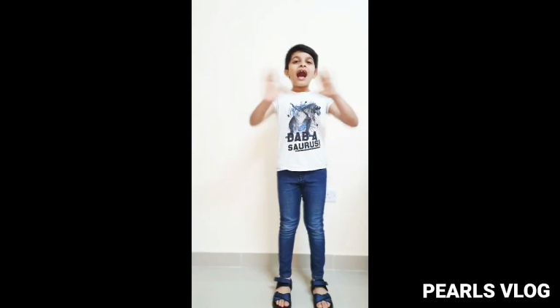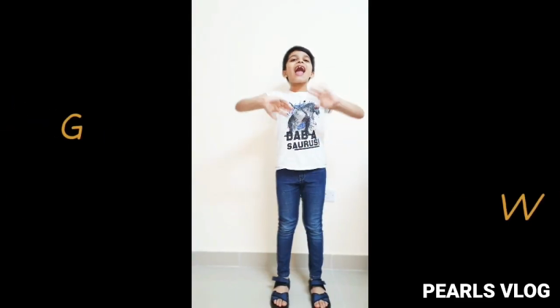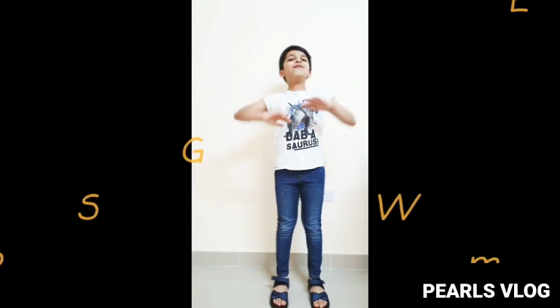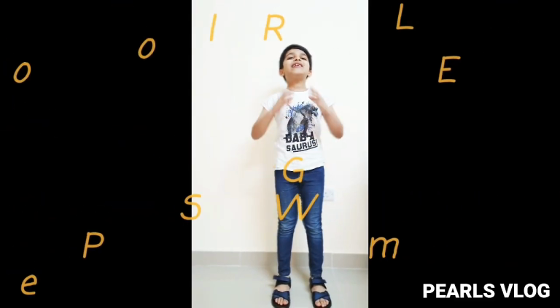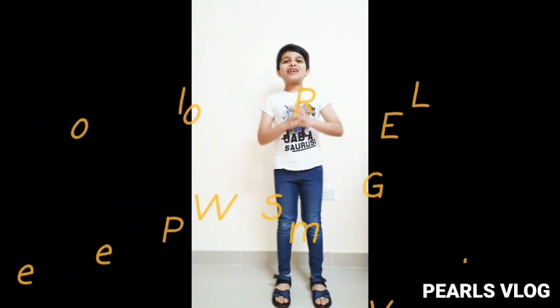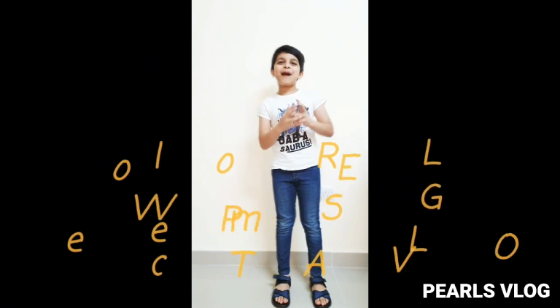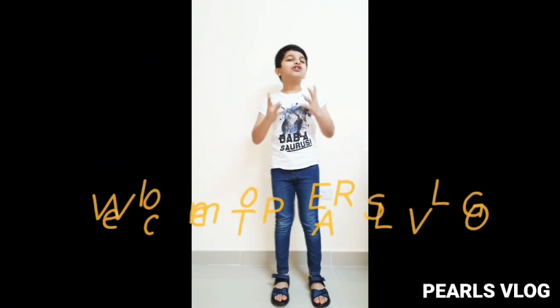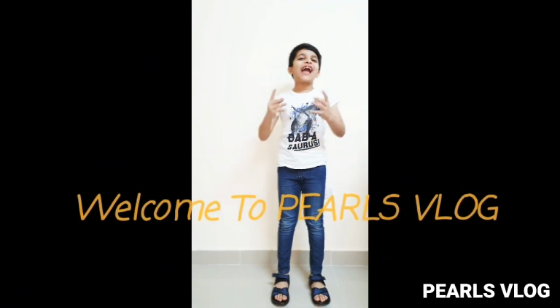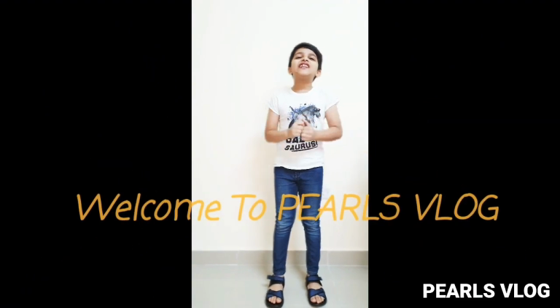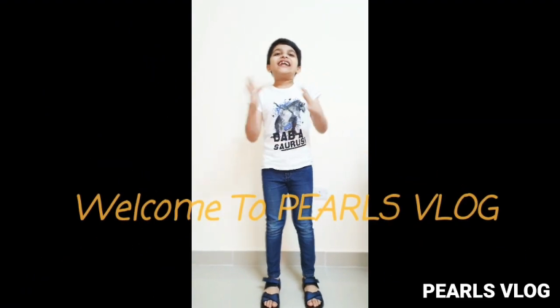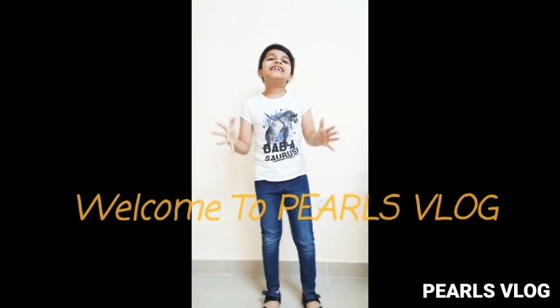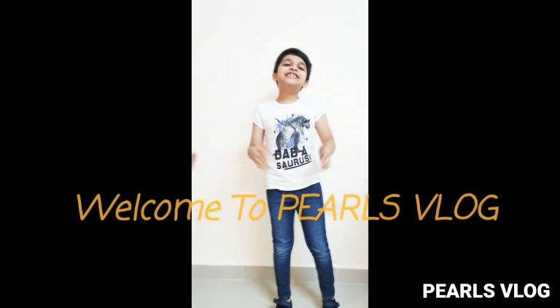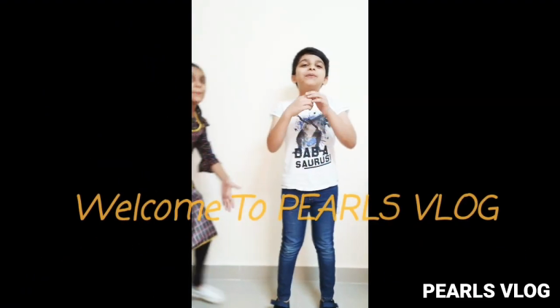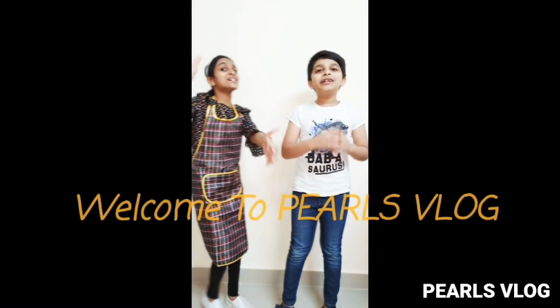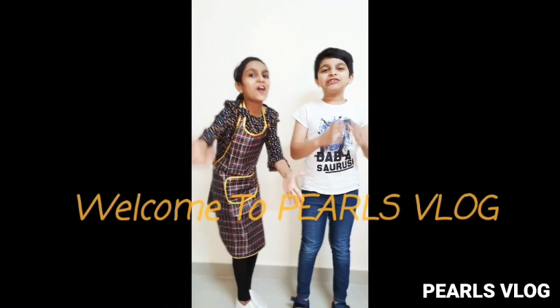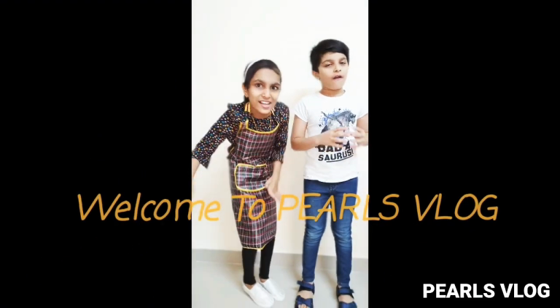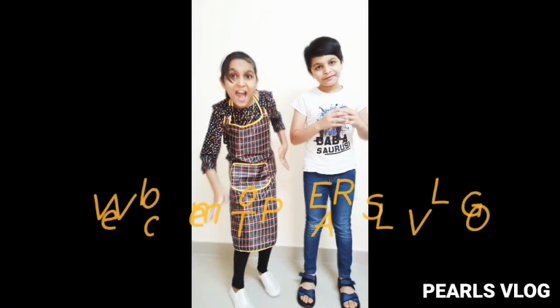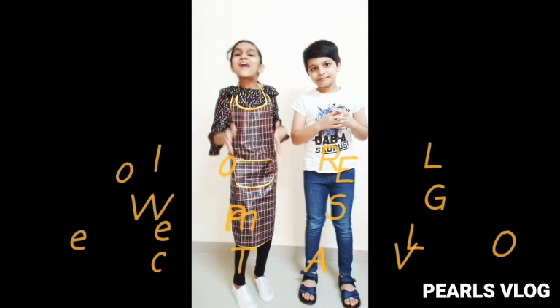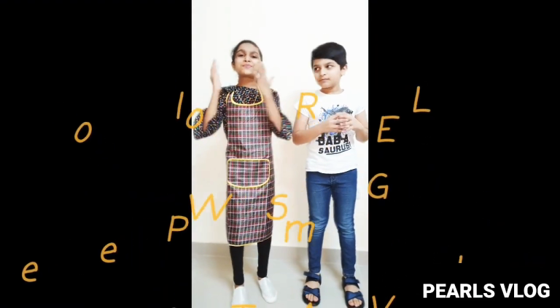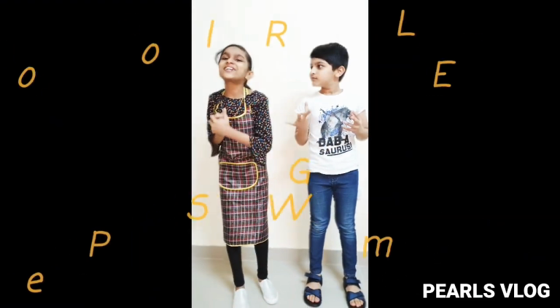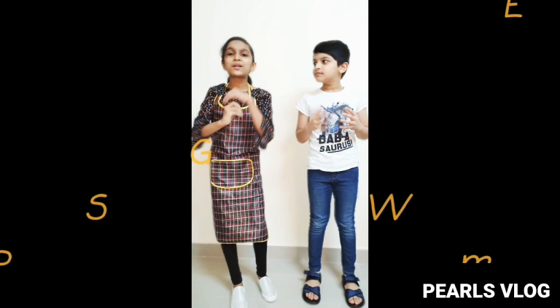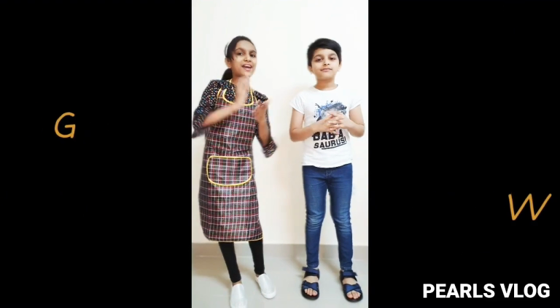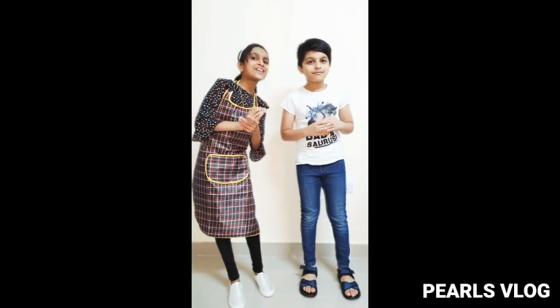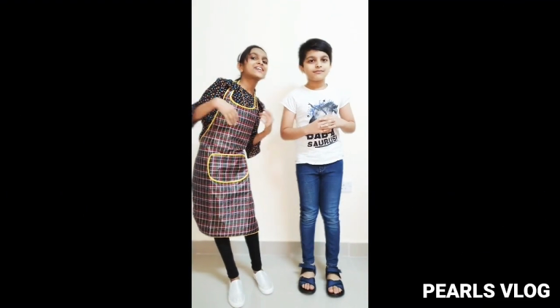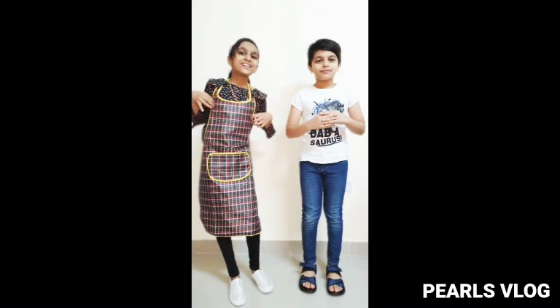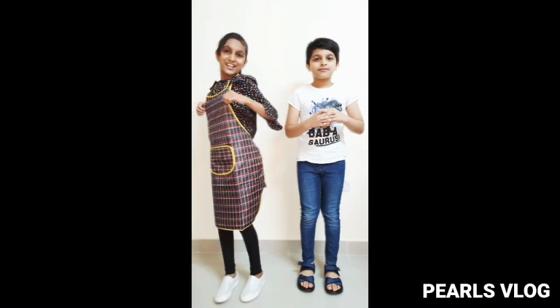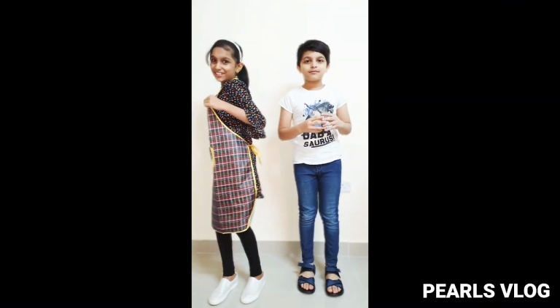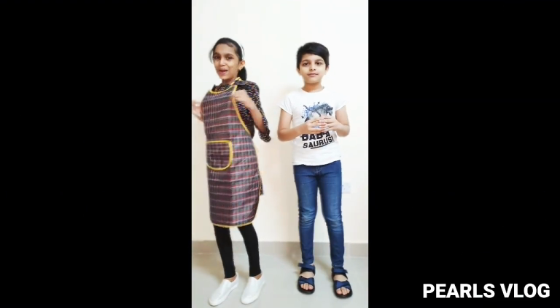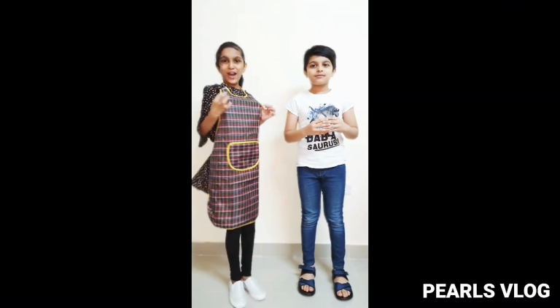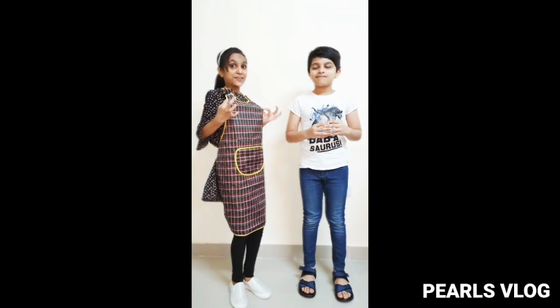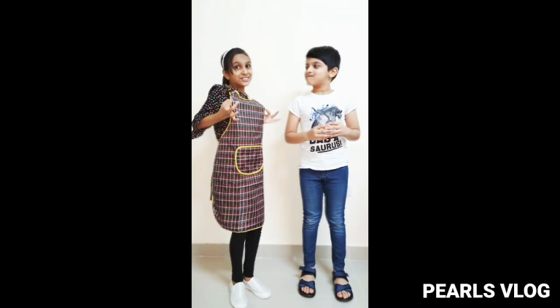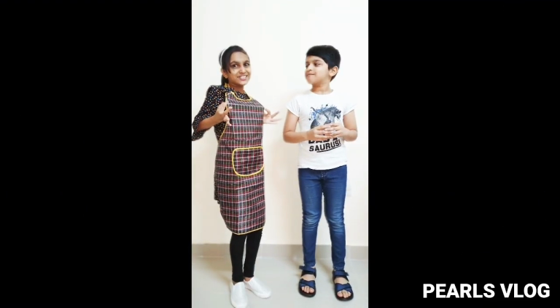Hi everyone, welcome back to our channel and this is Pulse Vlog. I was busy cutting bananas. This is my new iPhone. How is it?